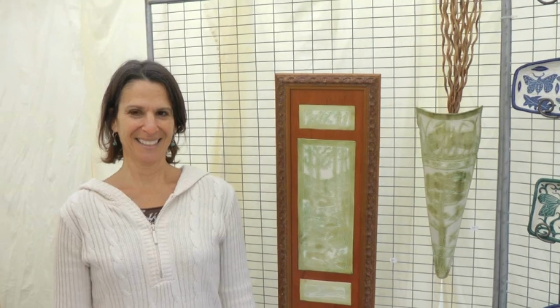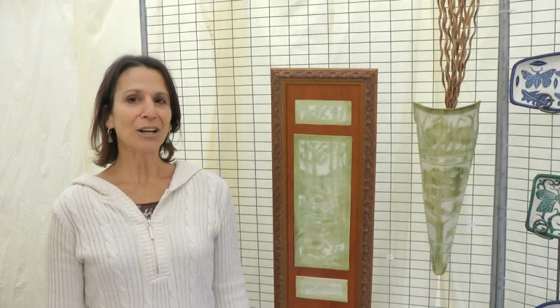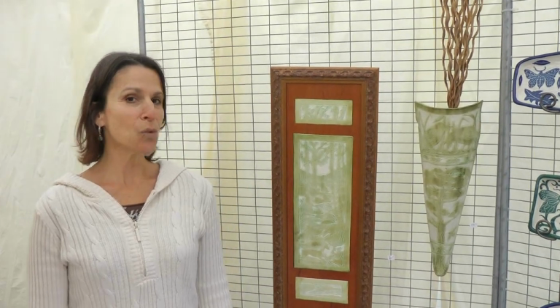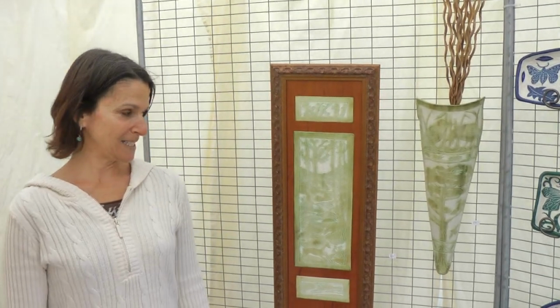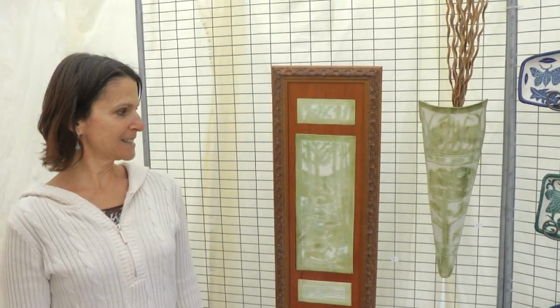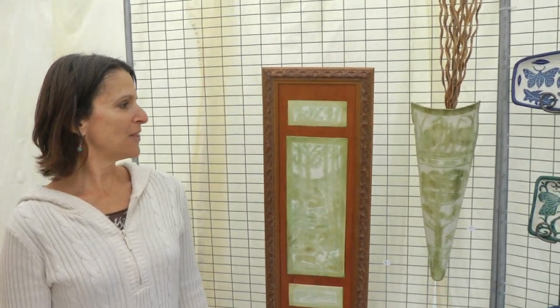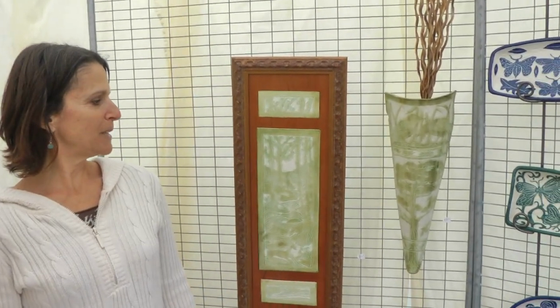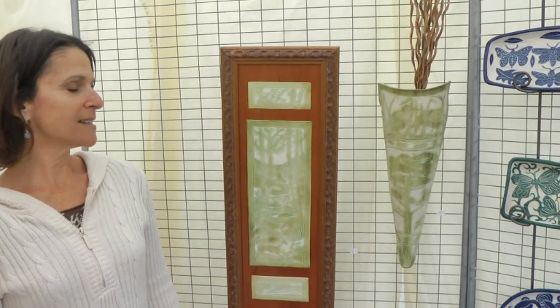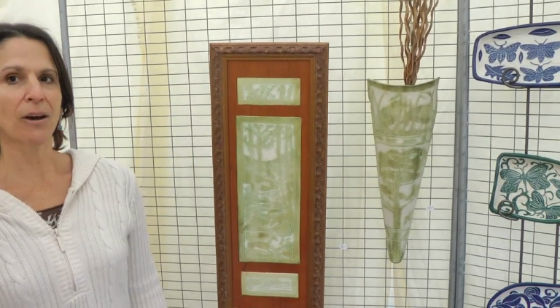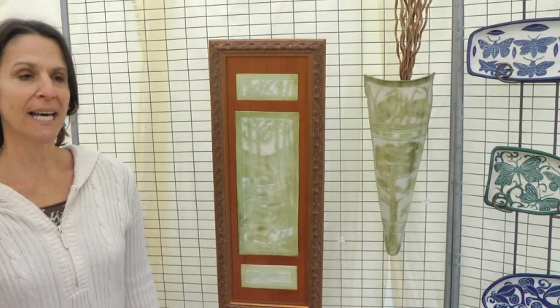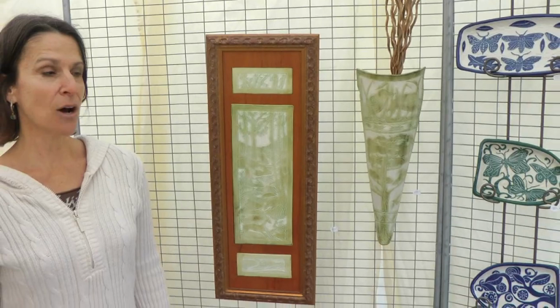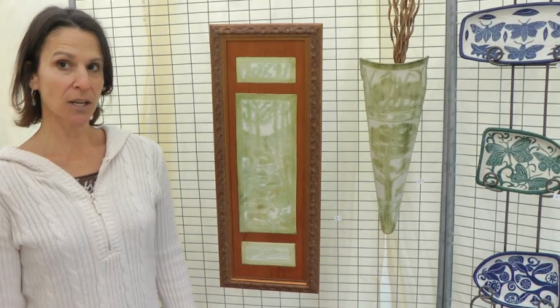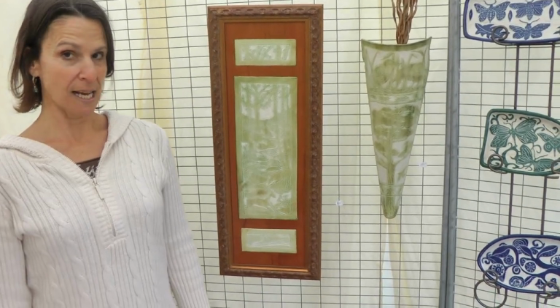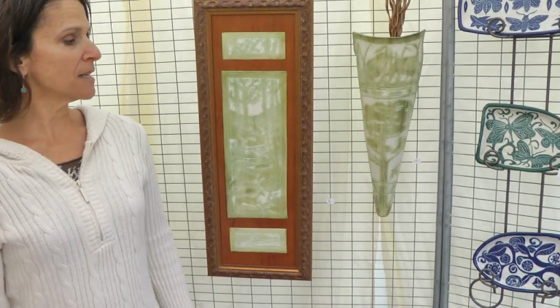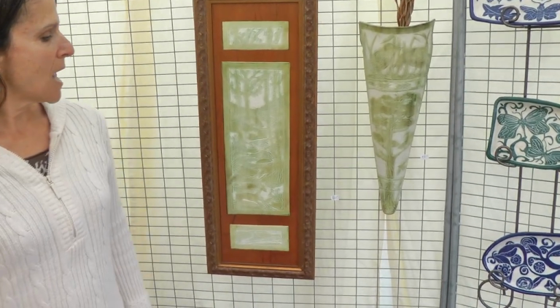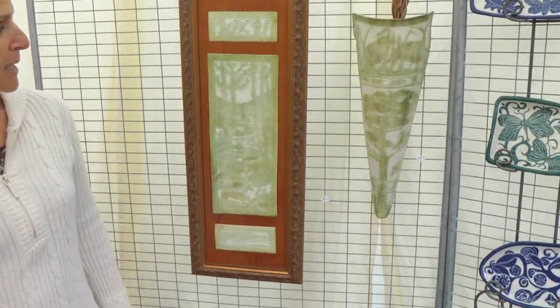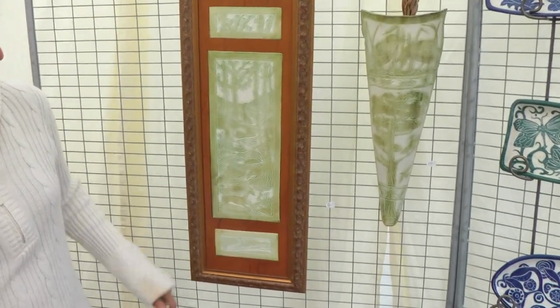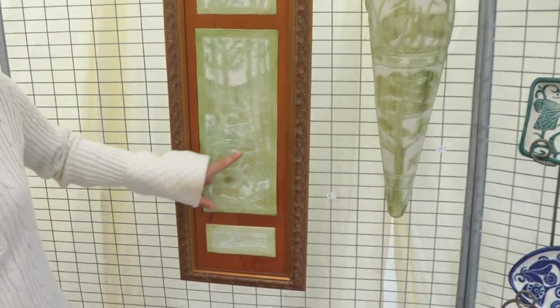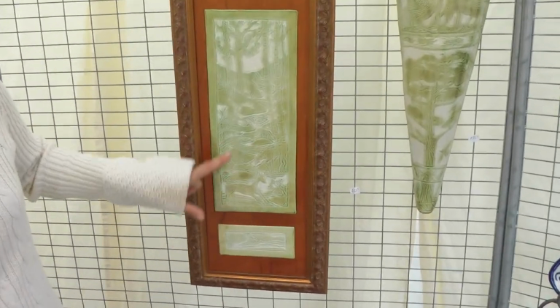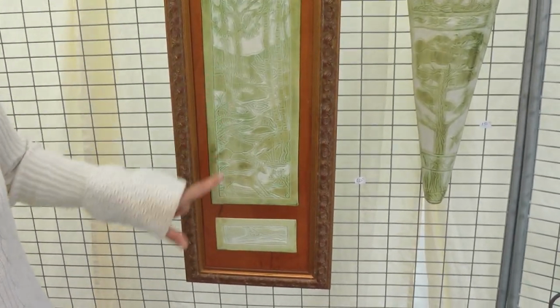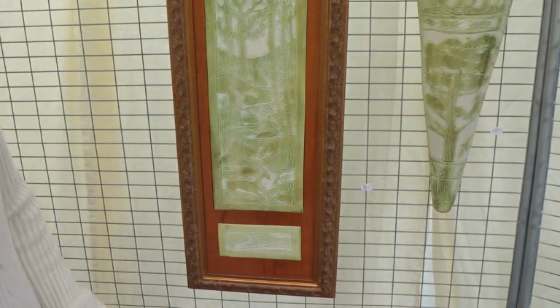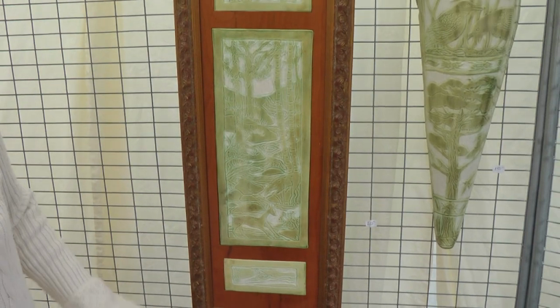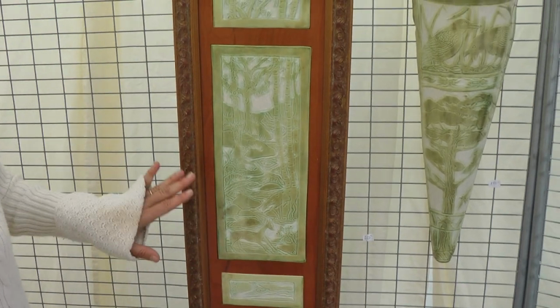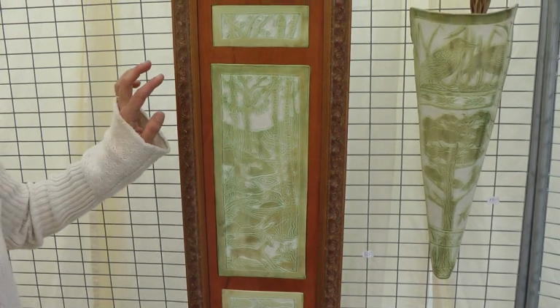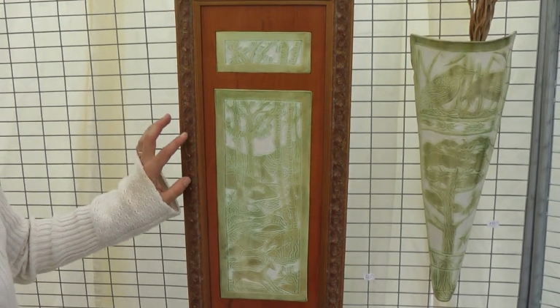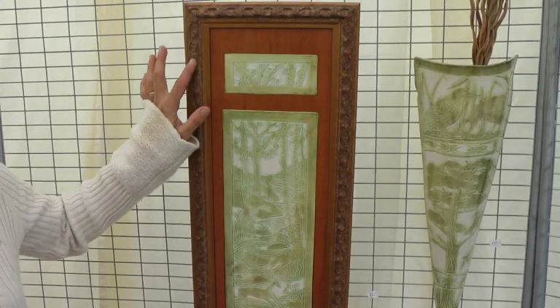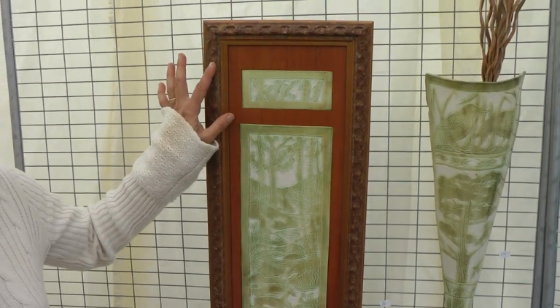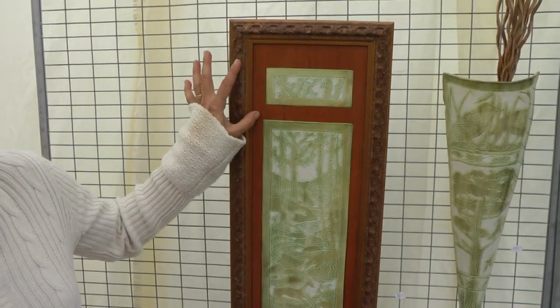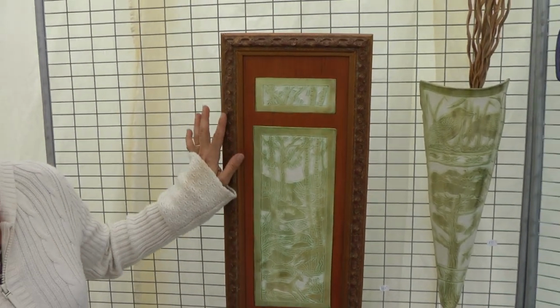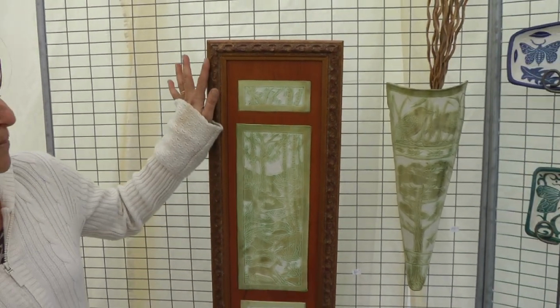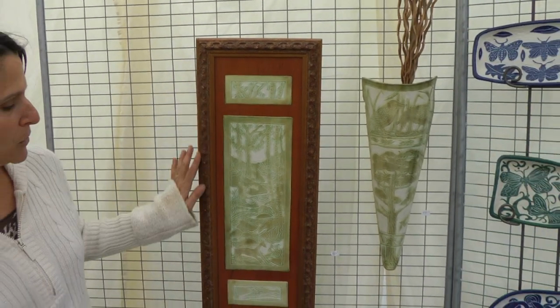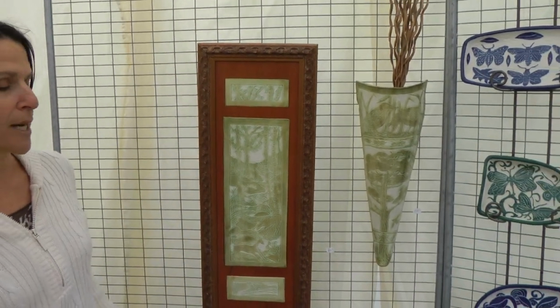I also do wall pieces. This piece is inspired by an art deco design — it is two deer in a creek. The tiles are melted into cherry and framed in a beautiful frame.